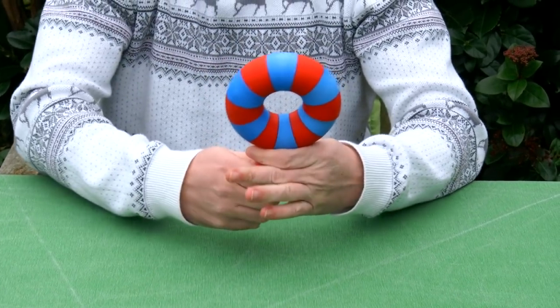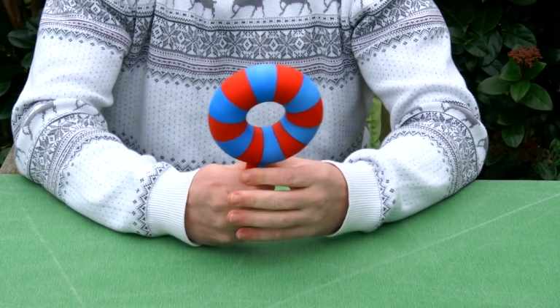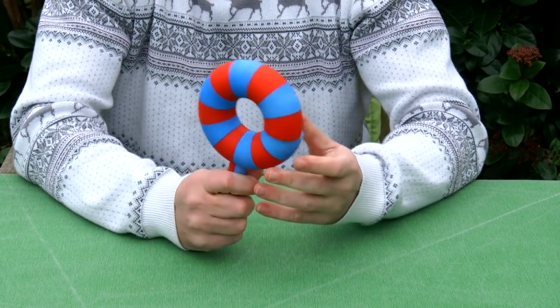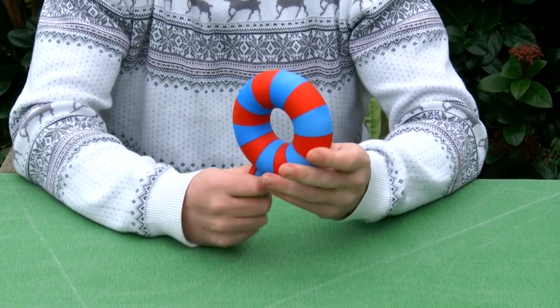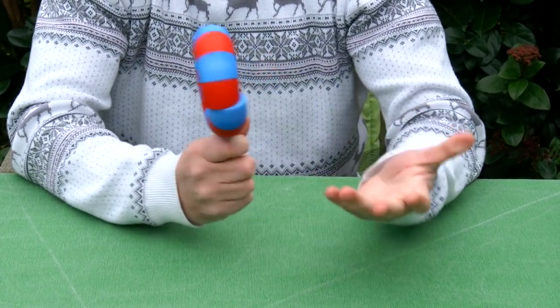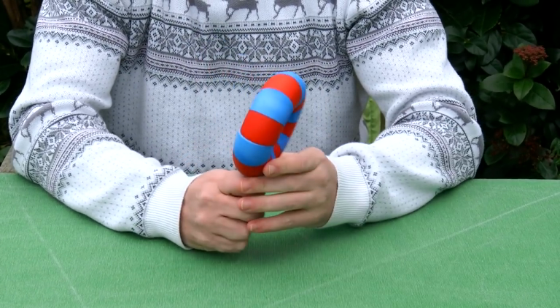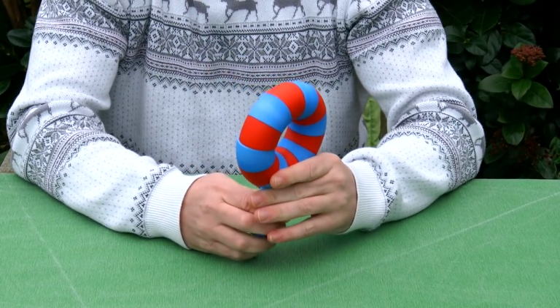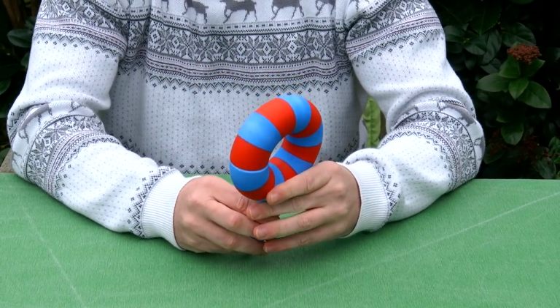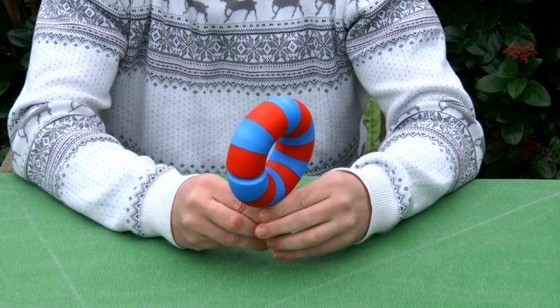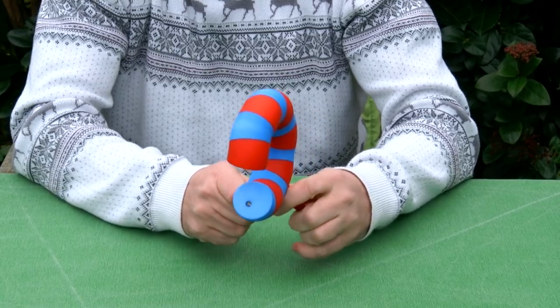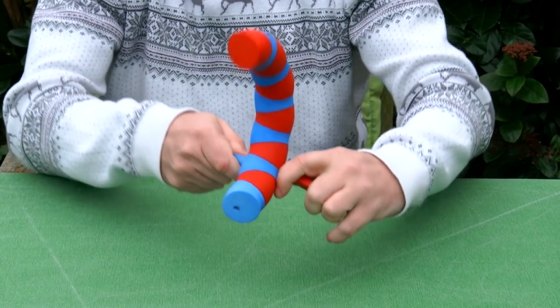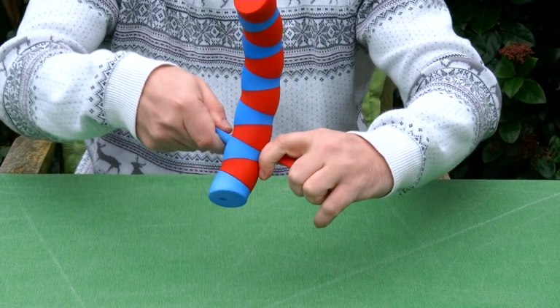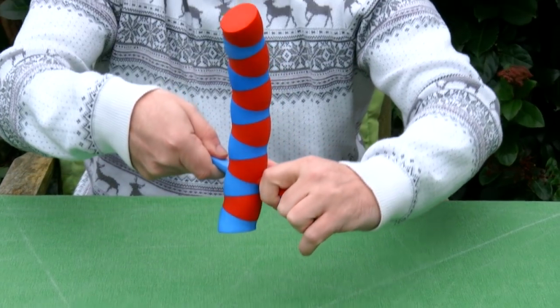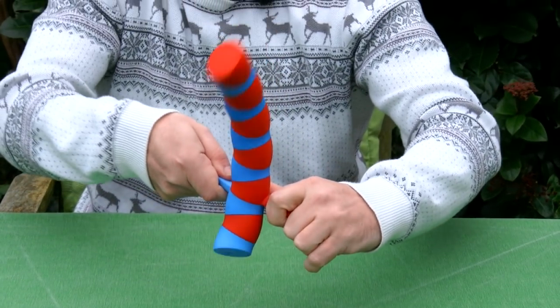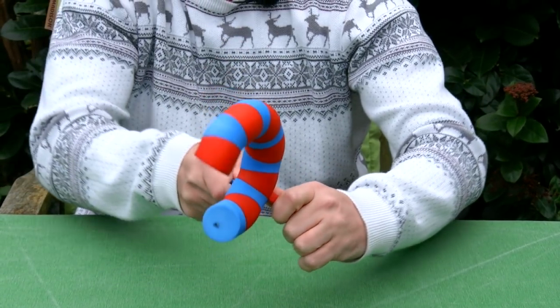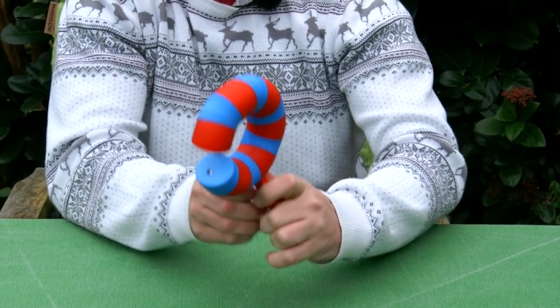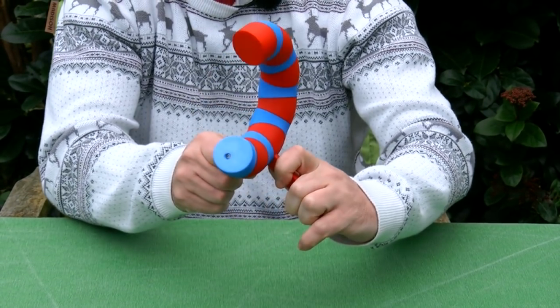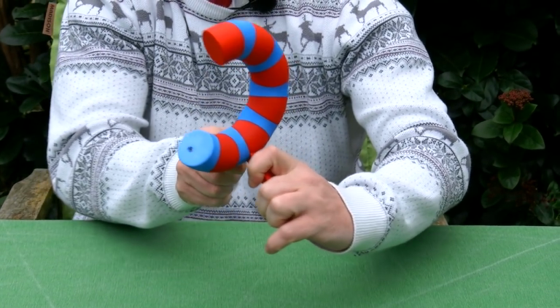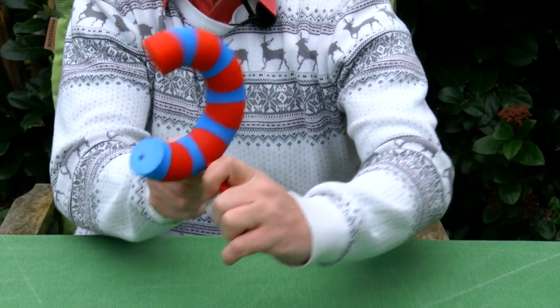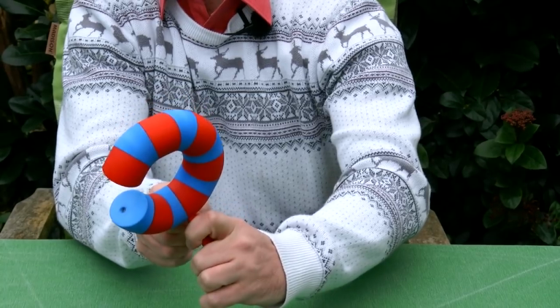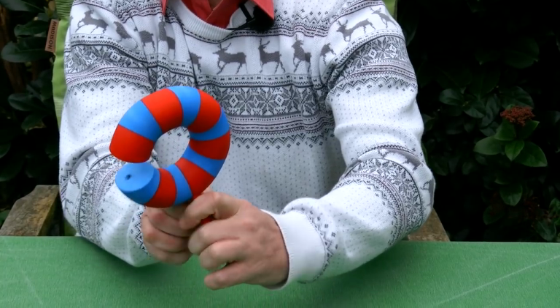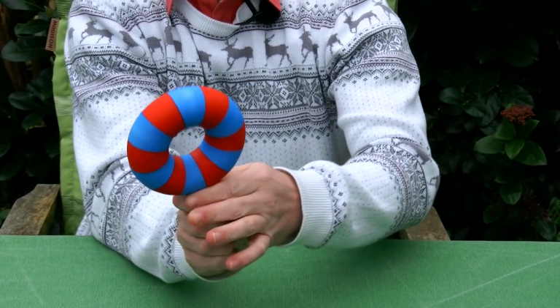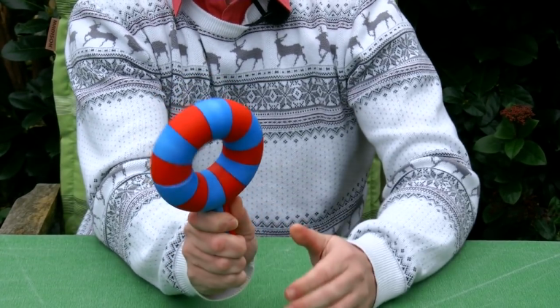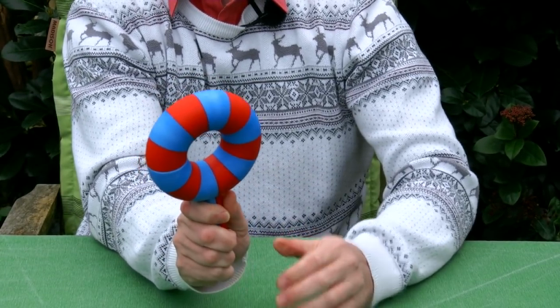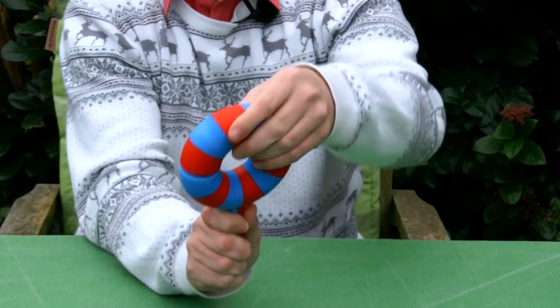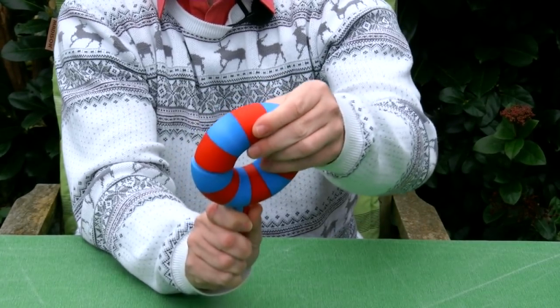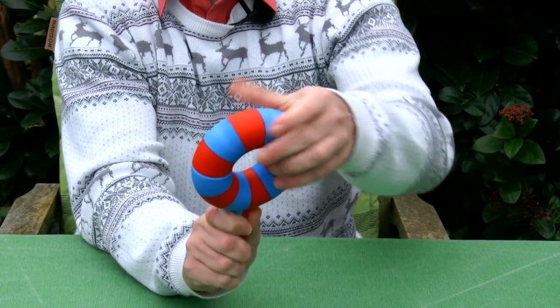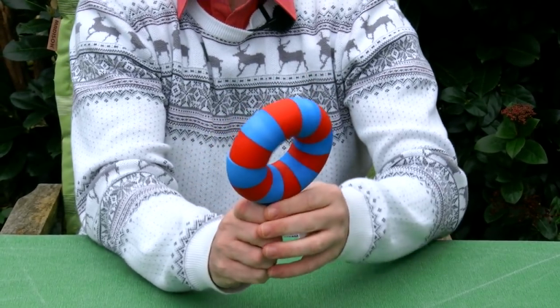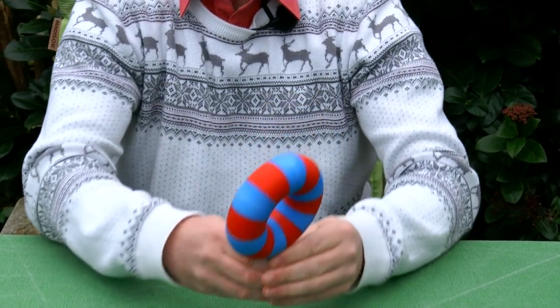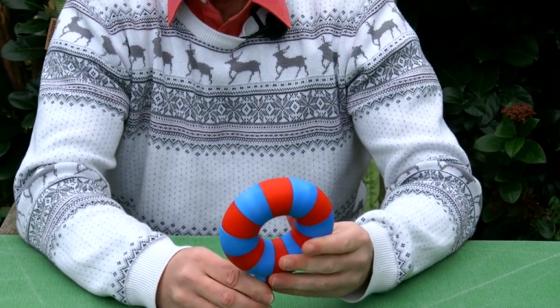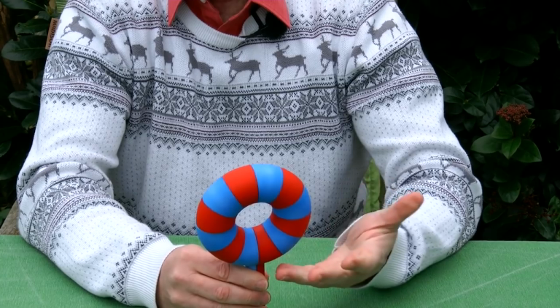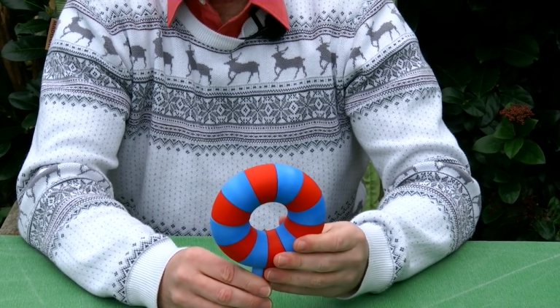I have no clue what the purpose of this mechanism is. It's just for fun — well, maybe you can use it to grab something, then hook it, and then it's locked. Perhaps something like that.